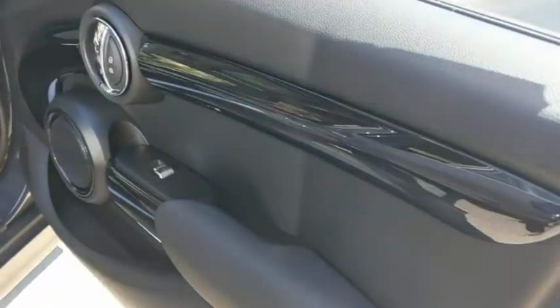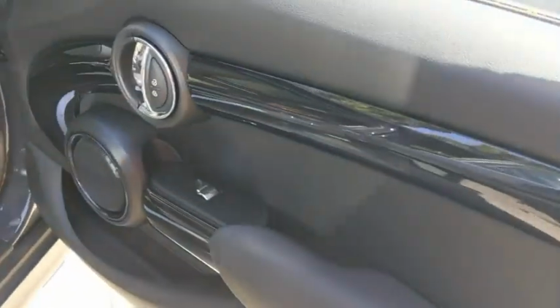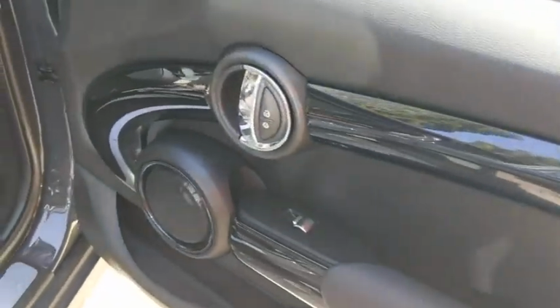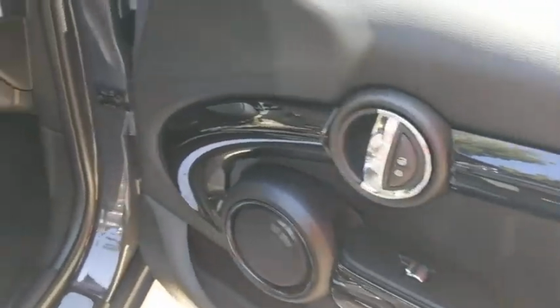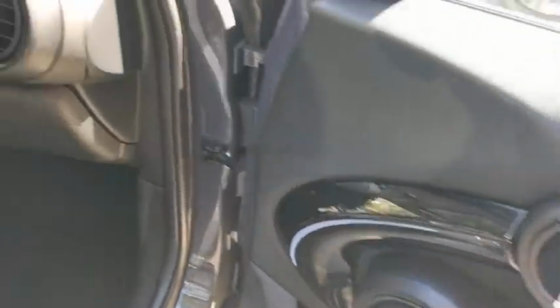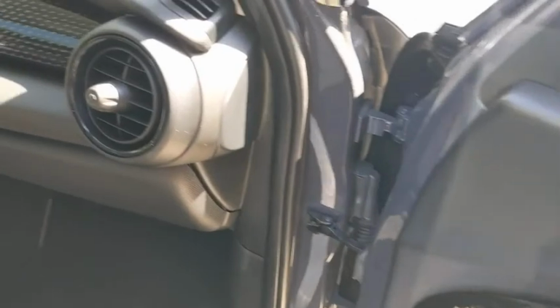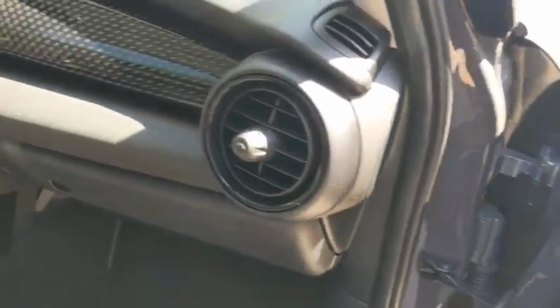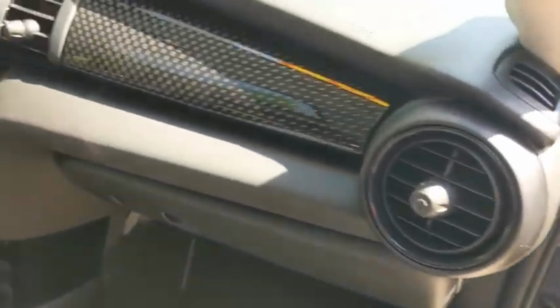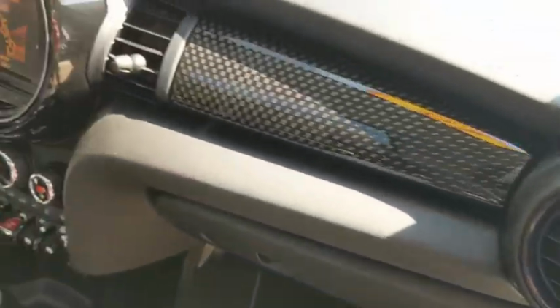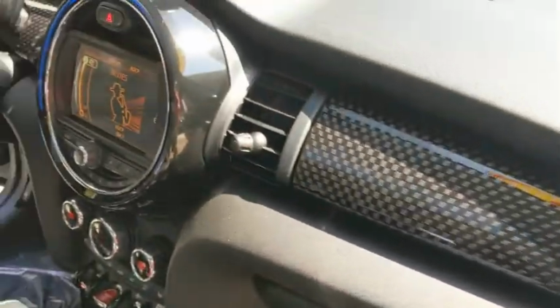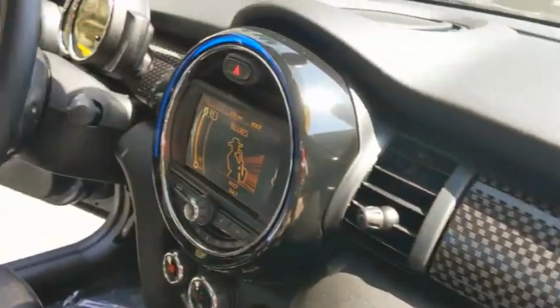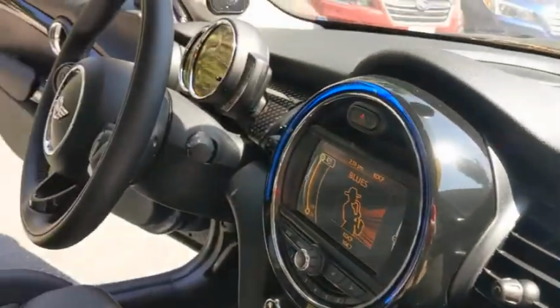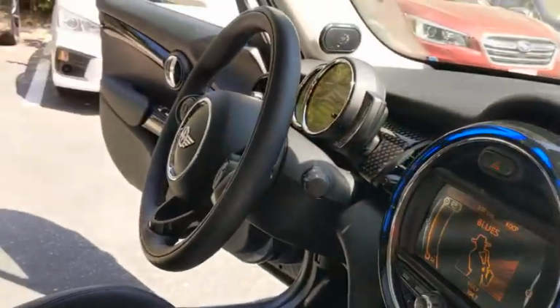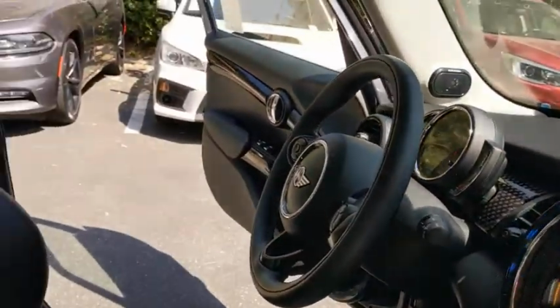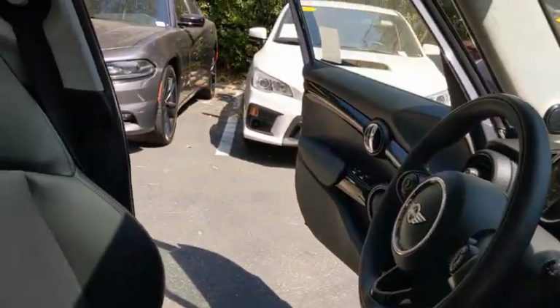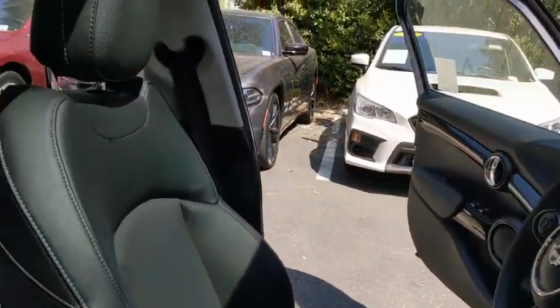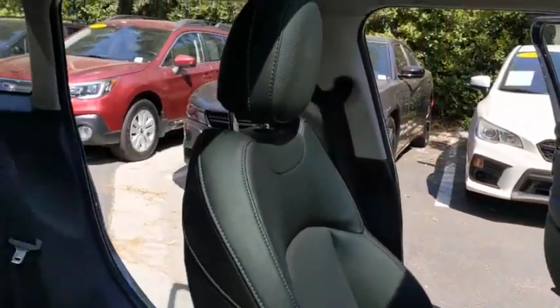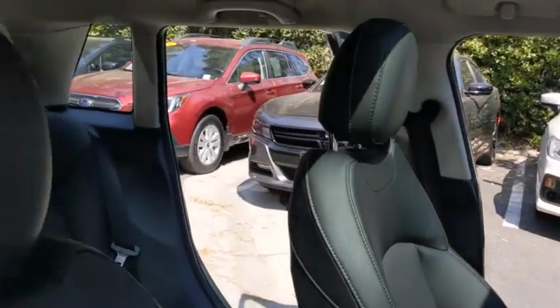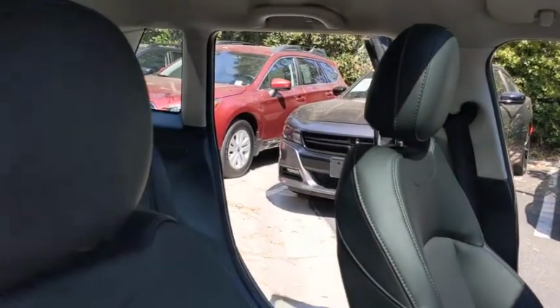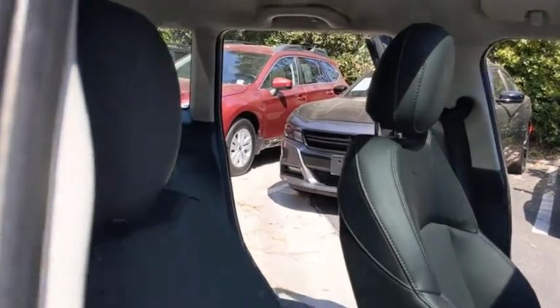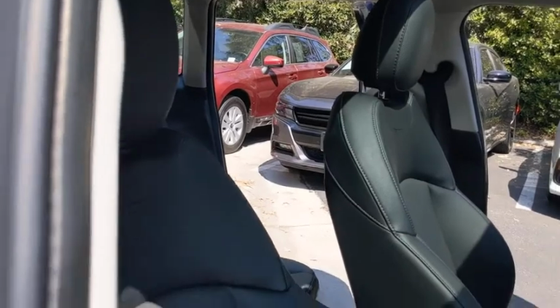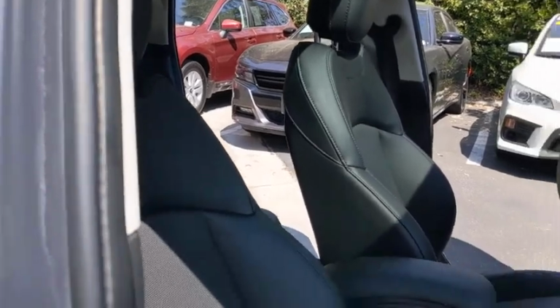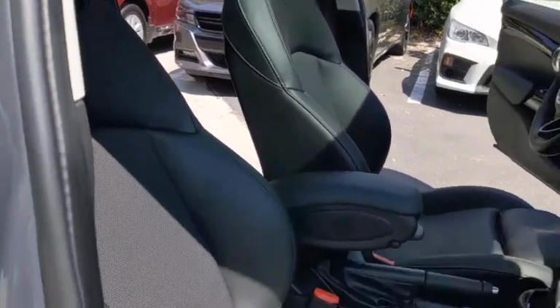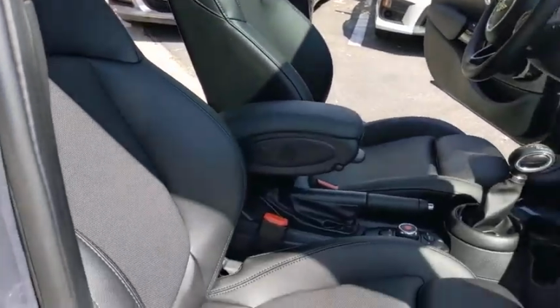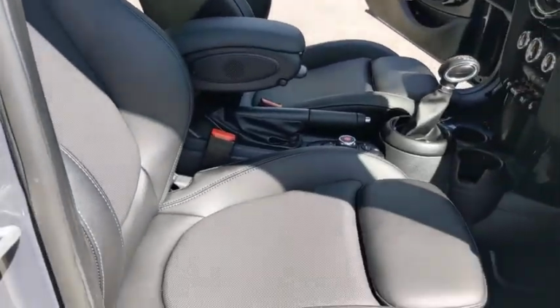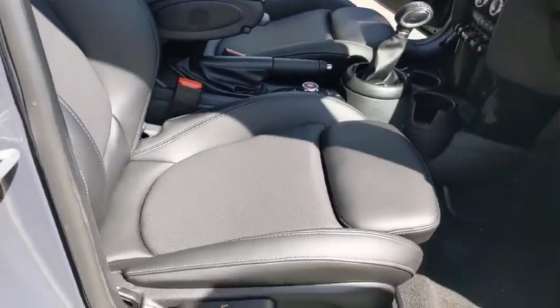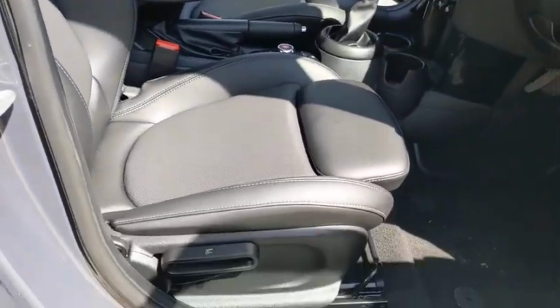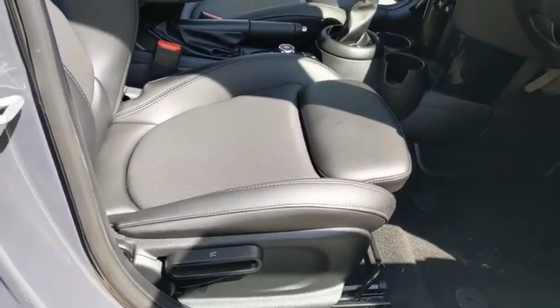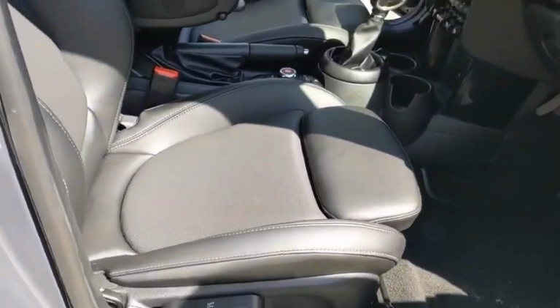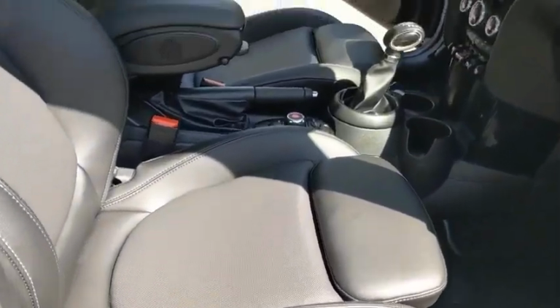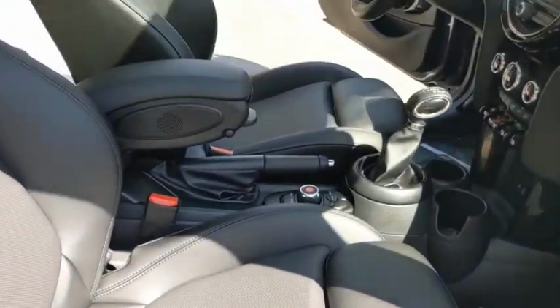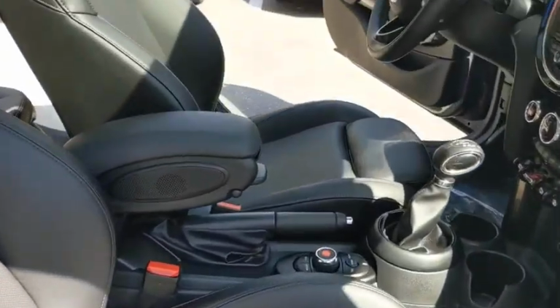Keyless entry, backup camera, leather-wrapped steering wheel, Bluetooth, adjustable steering wheel, power steering, cruise control, front floor mats, four-wheel disc brakes, ABS four-wheel.